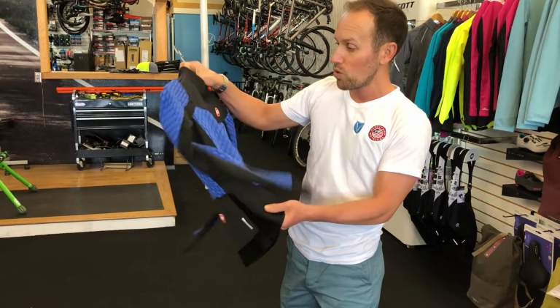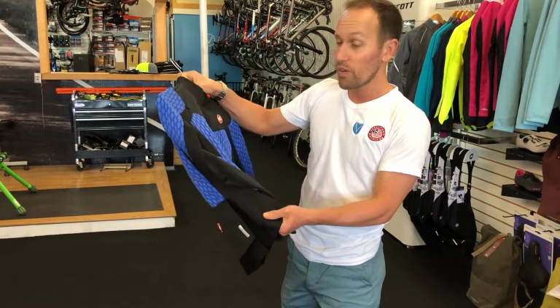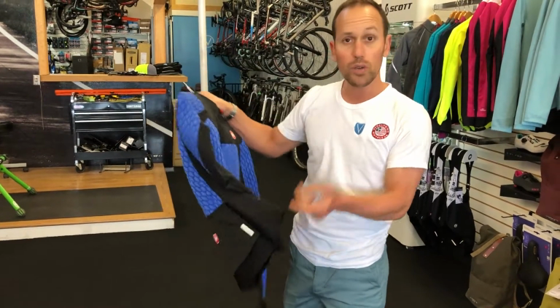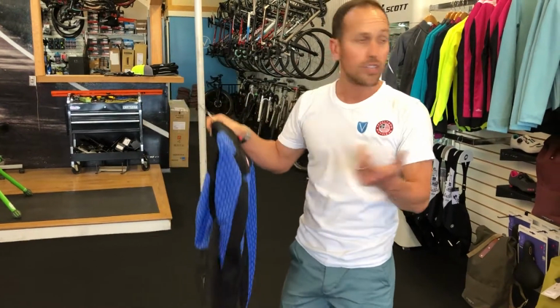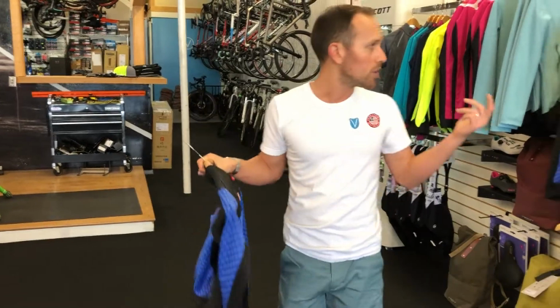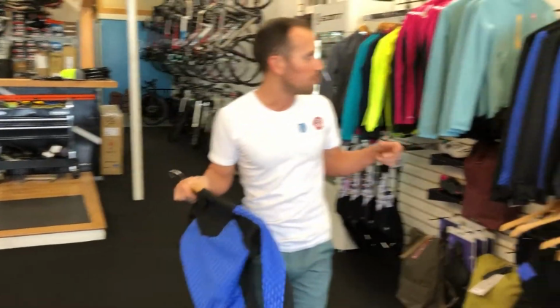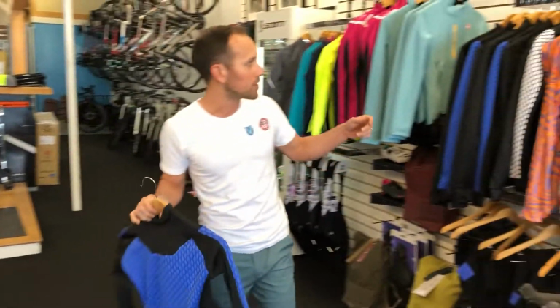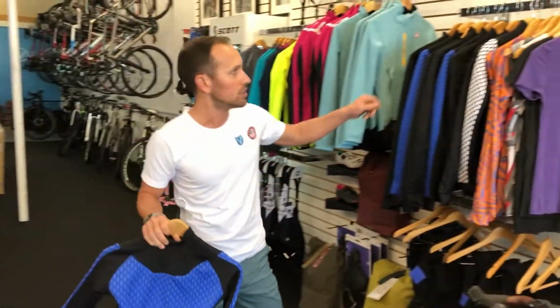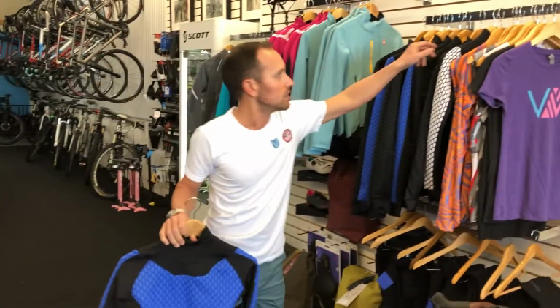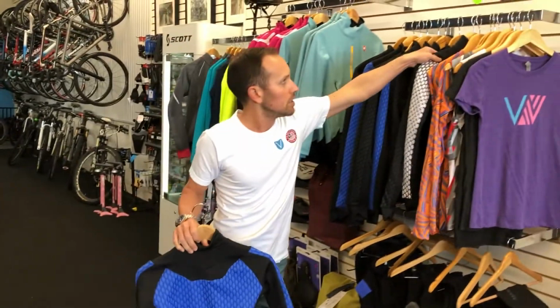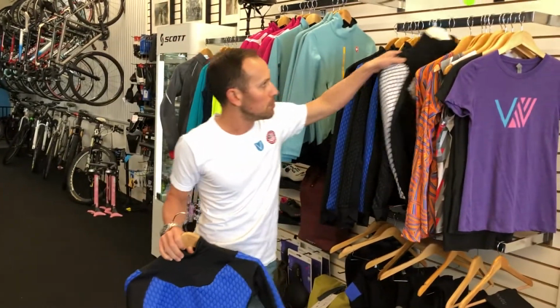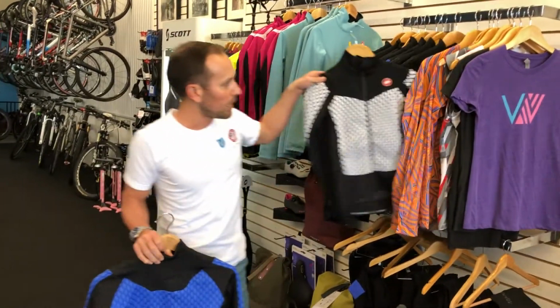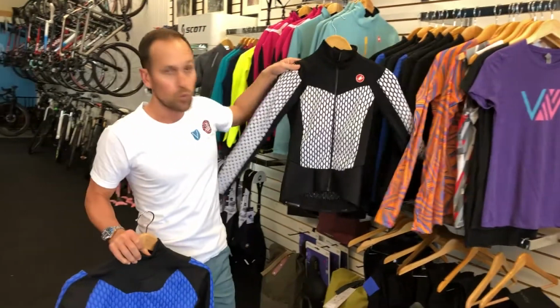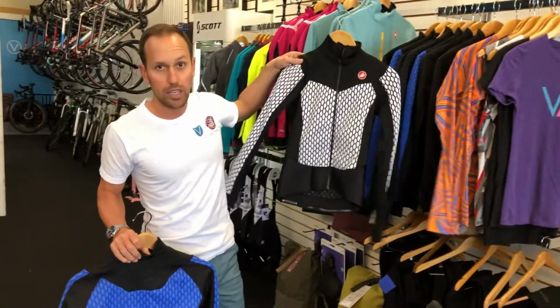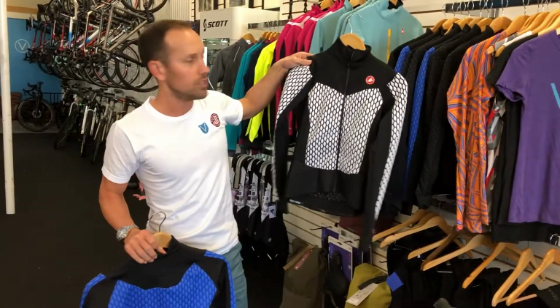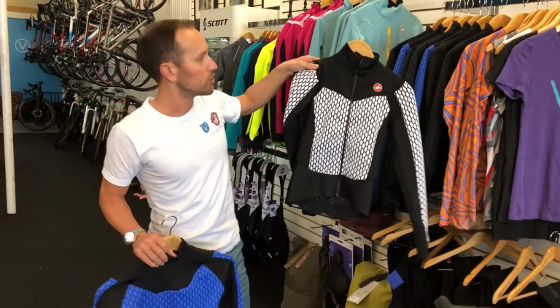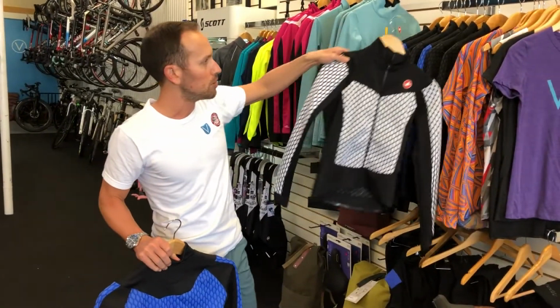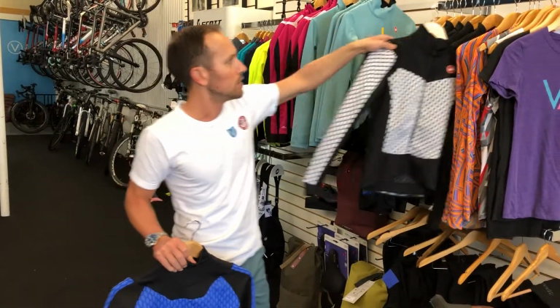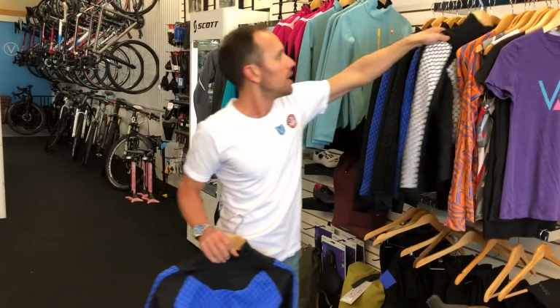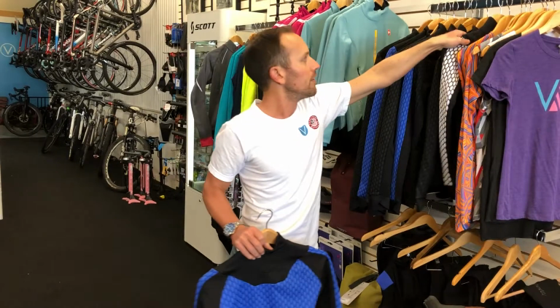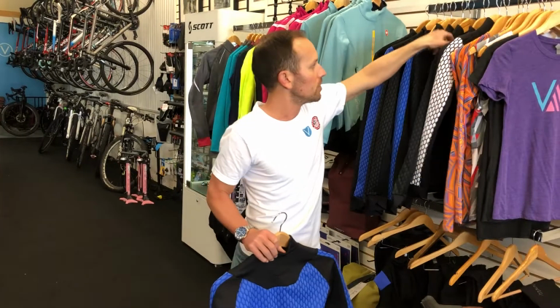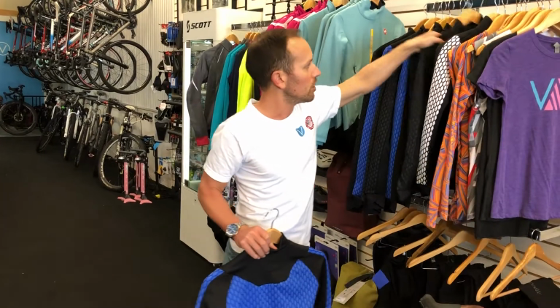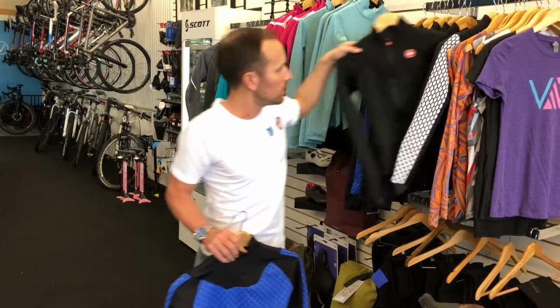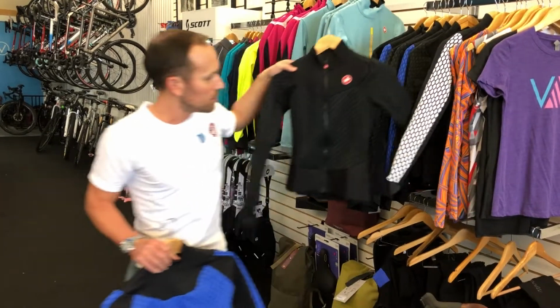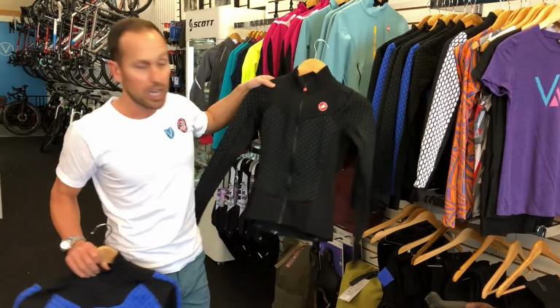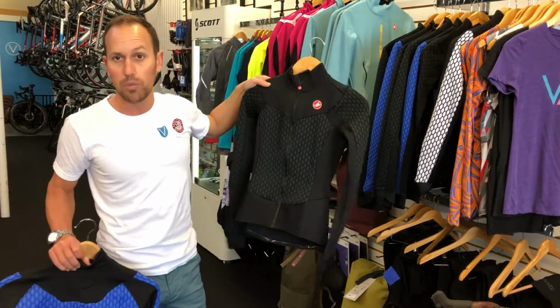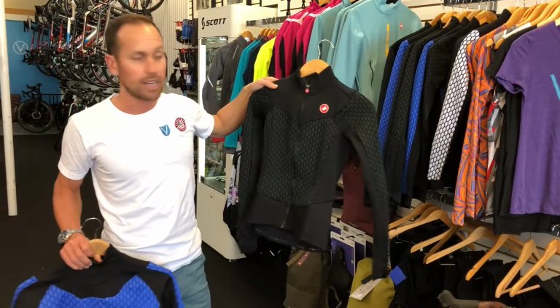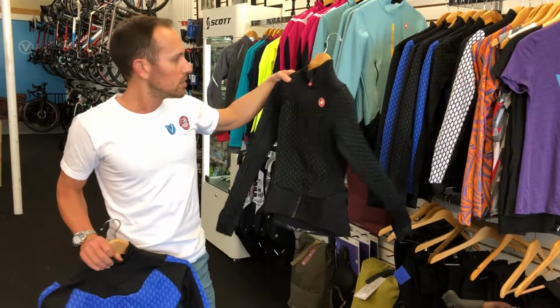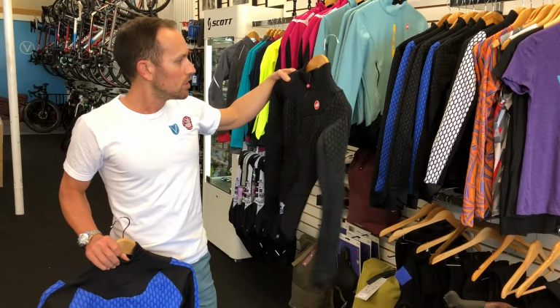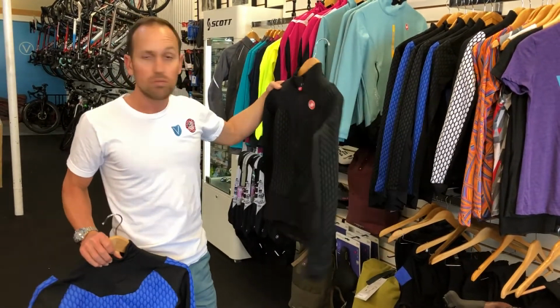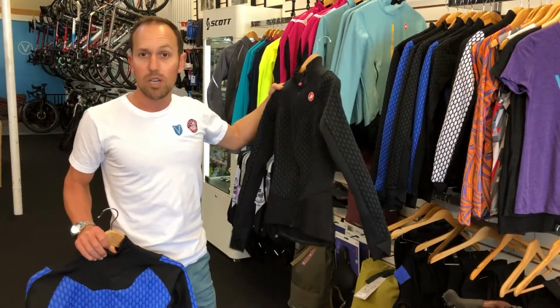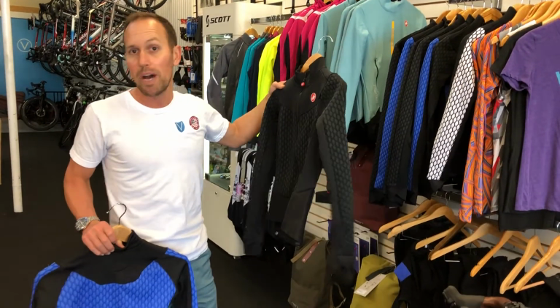We've also got this one in a couple other colors. The black and white is real sharp, and then also the black on black. Come on by!